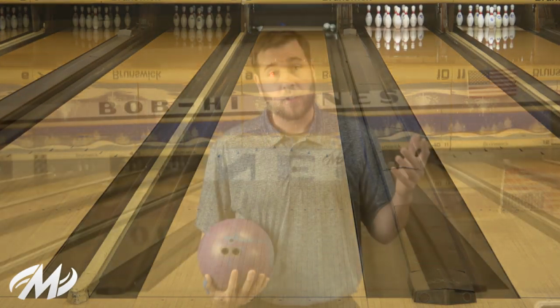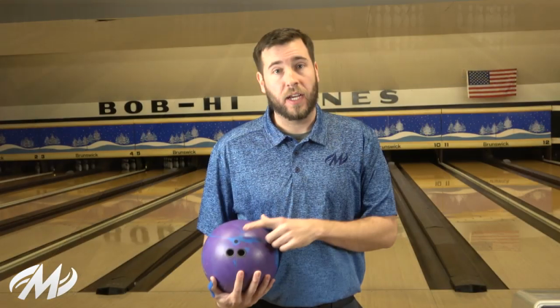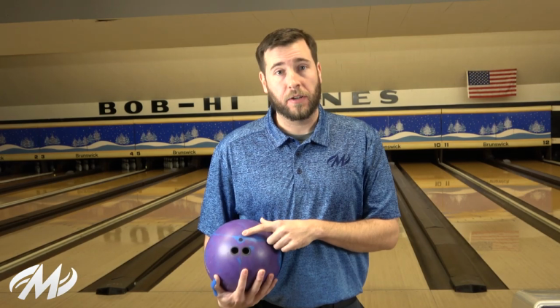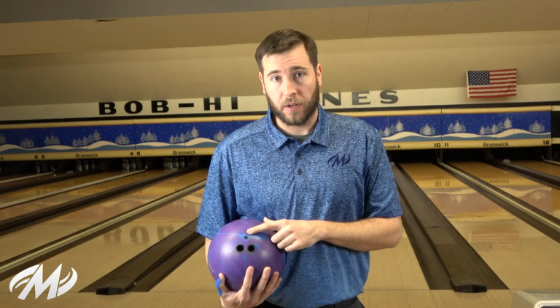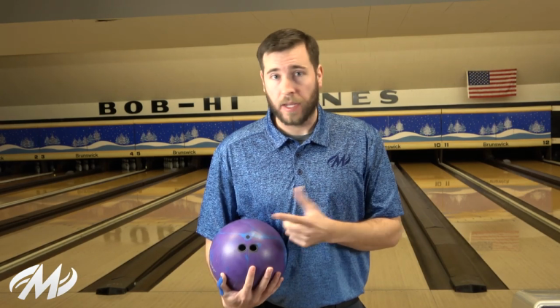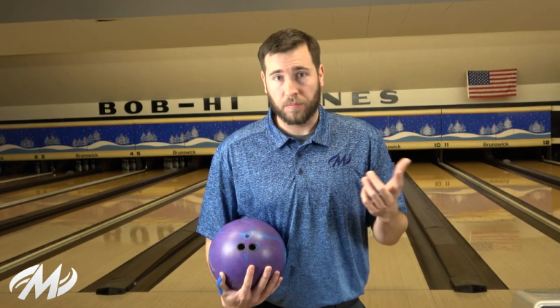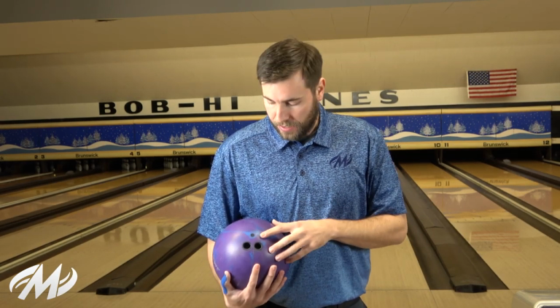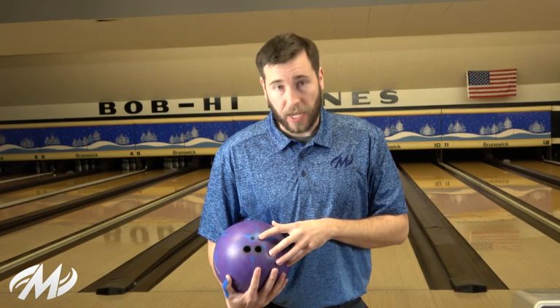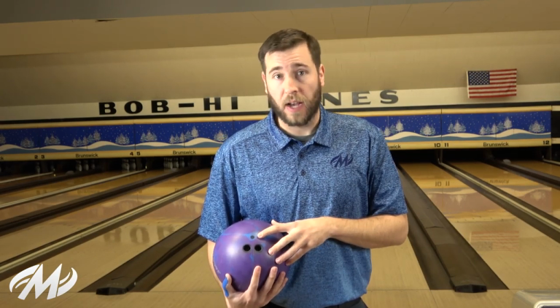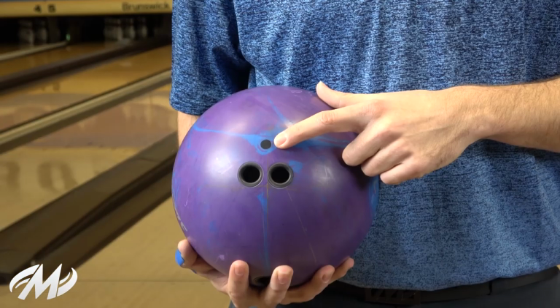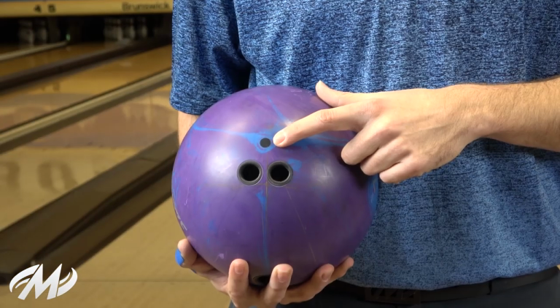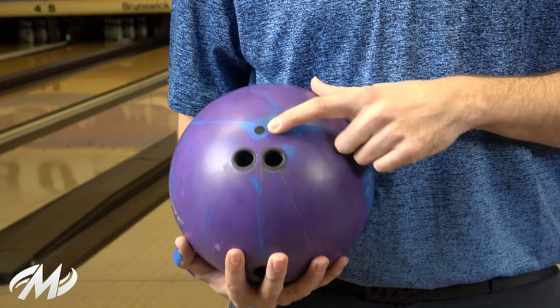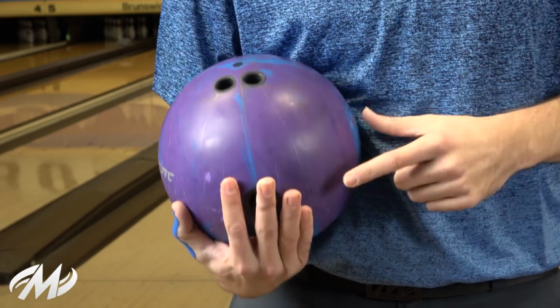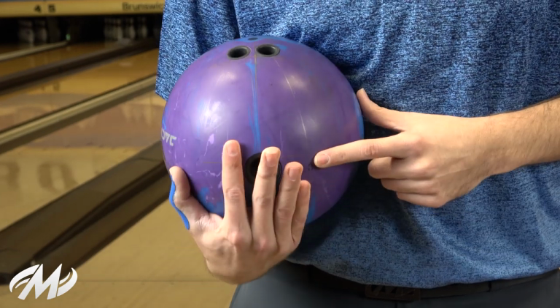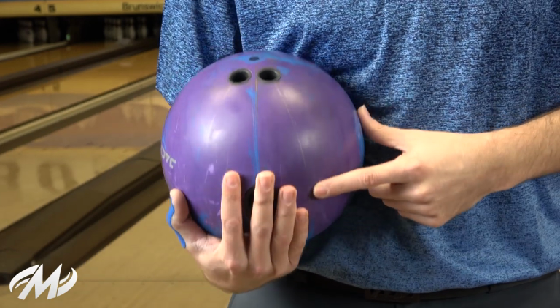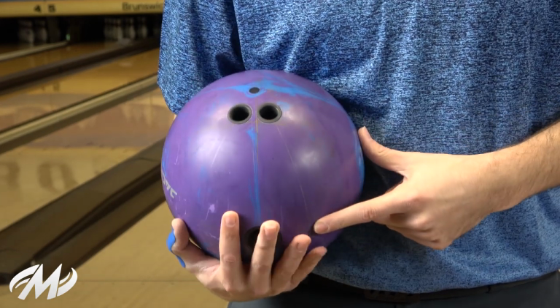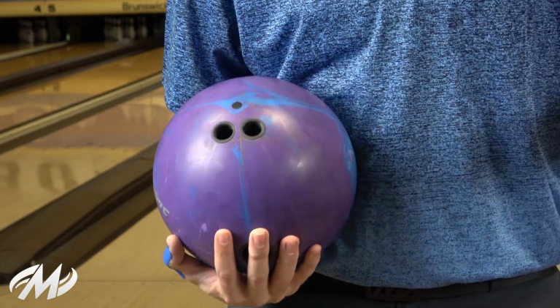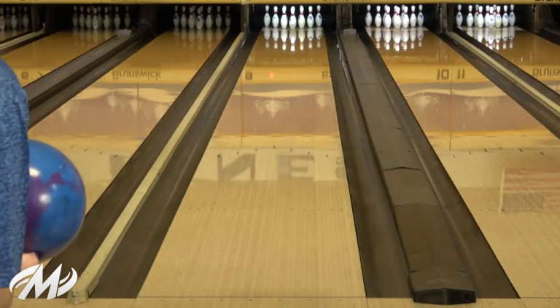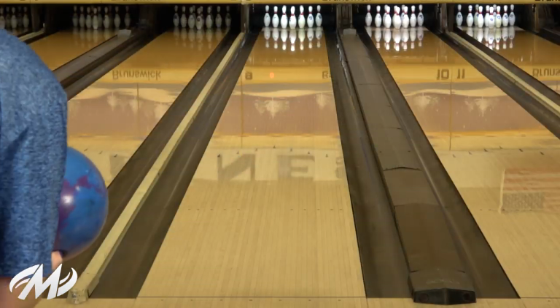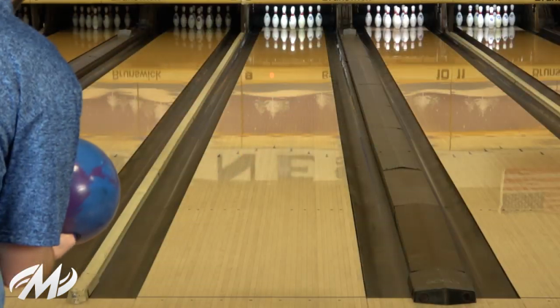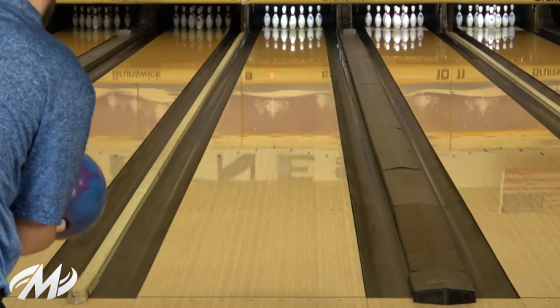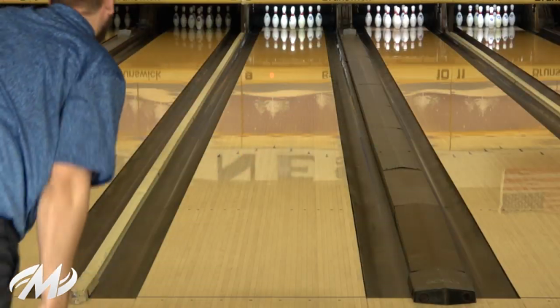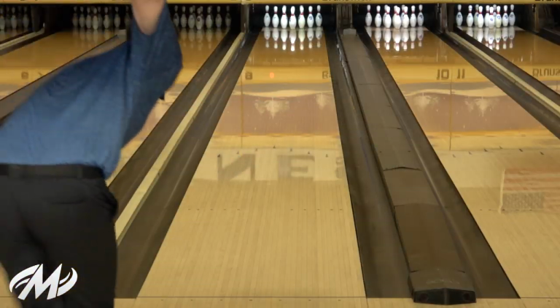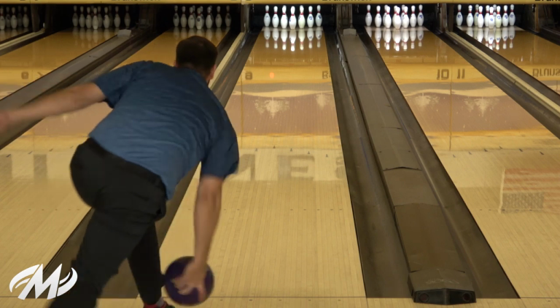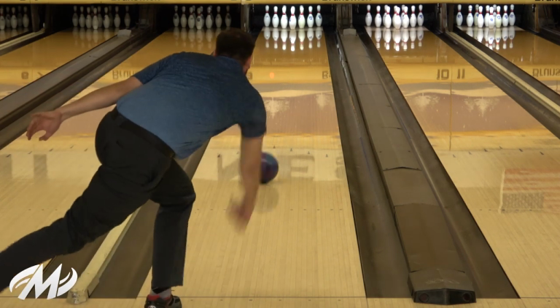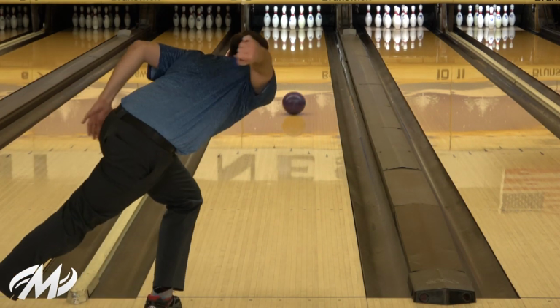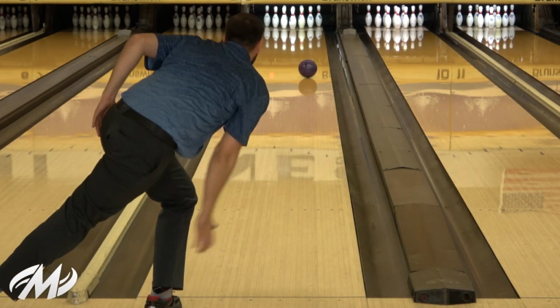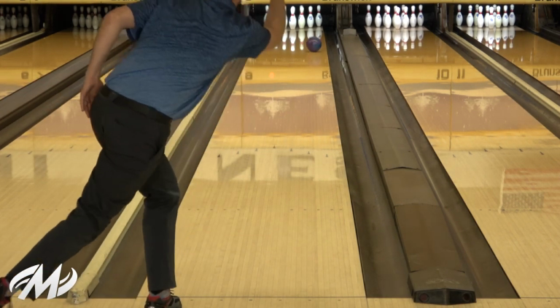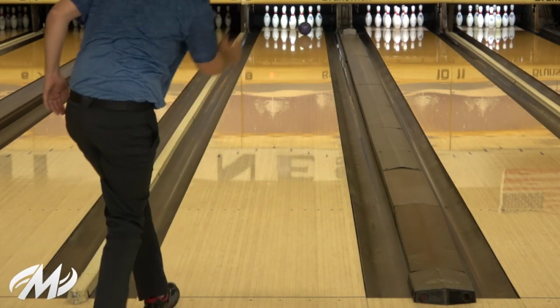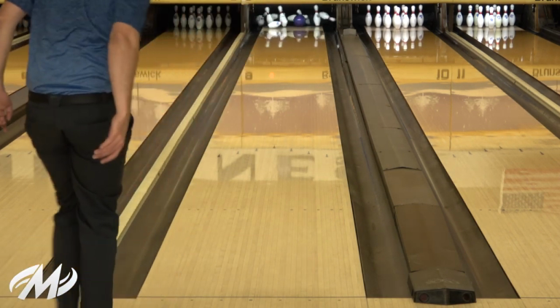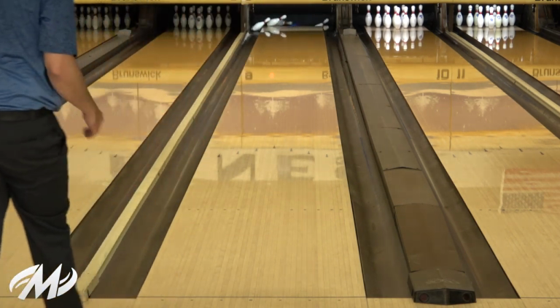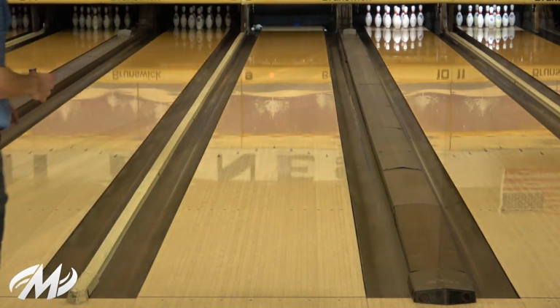The first Alpha Jackal you're going to see me throw is my normal basic tester layout — five and a half inches, pin above the bridge, with the mass bias kicked out a little bit. It's going to be really good at just reading the middle portion of the lane. Something that I know is going to hook and it's just going to be nice and smooth, continuous down lane.